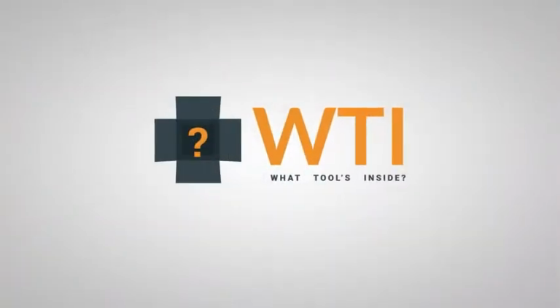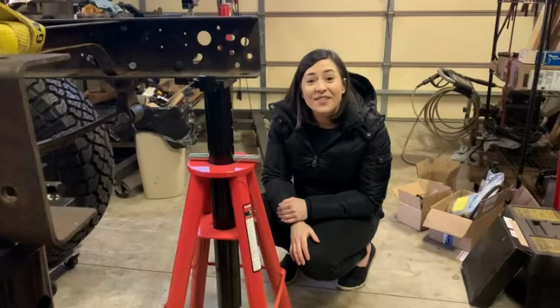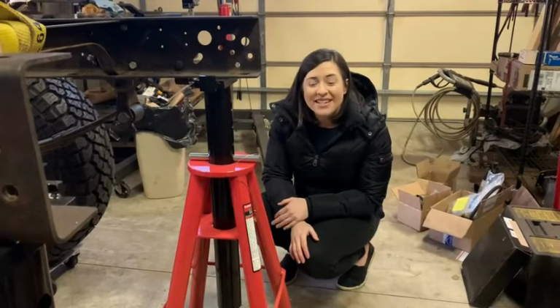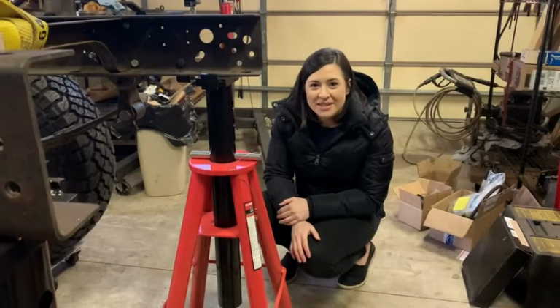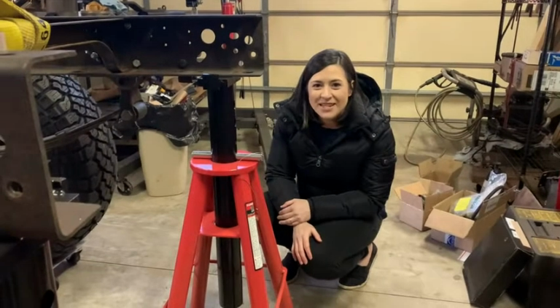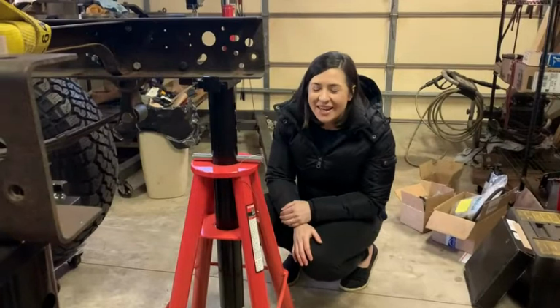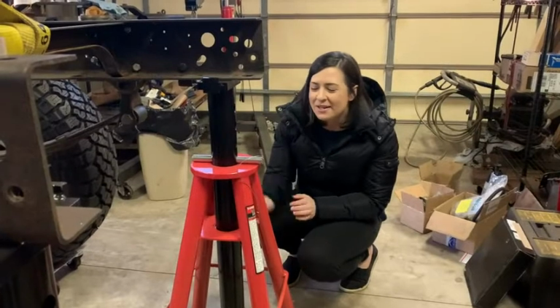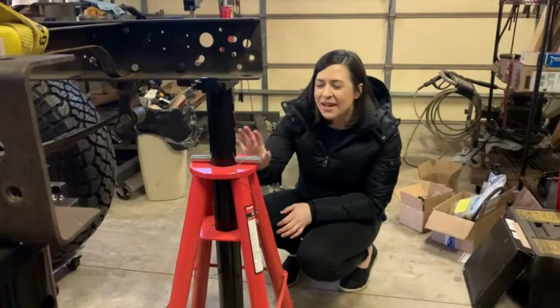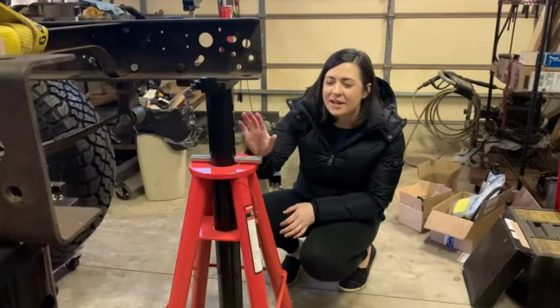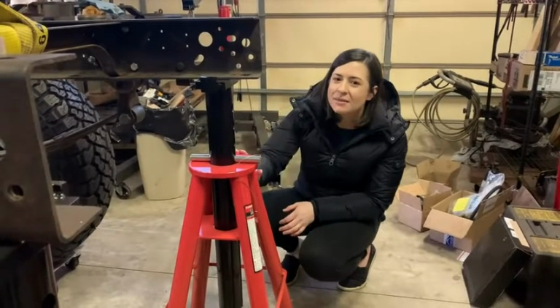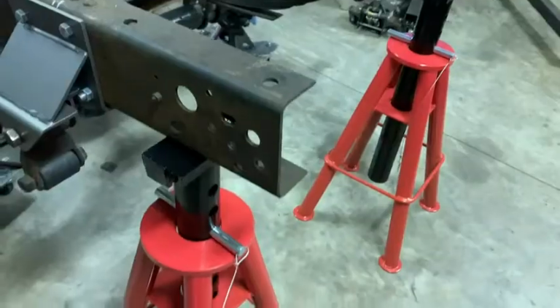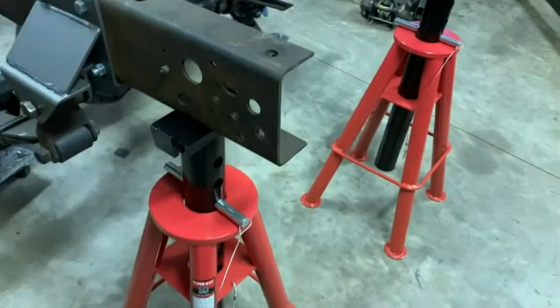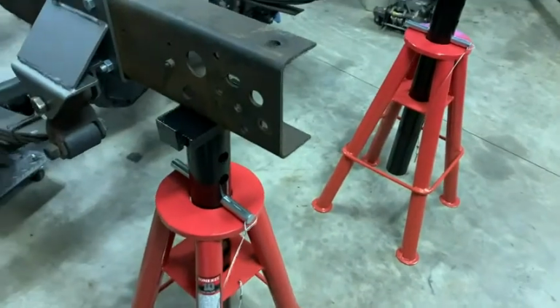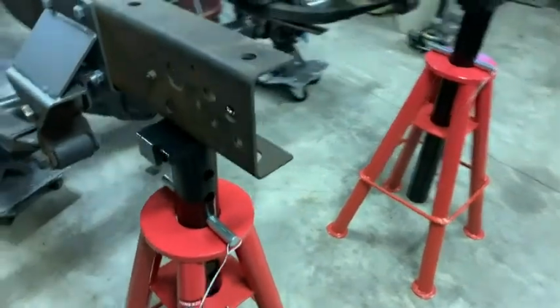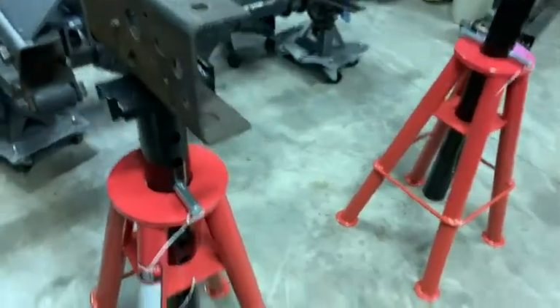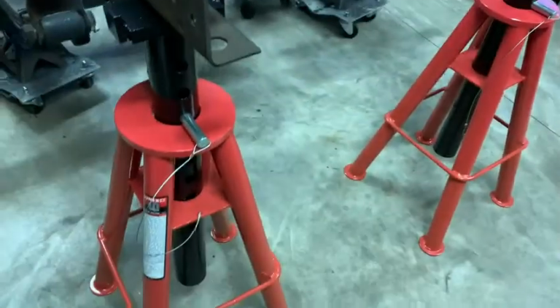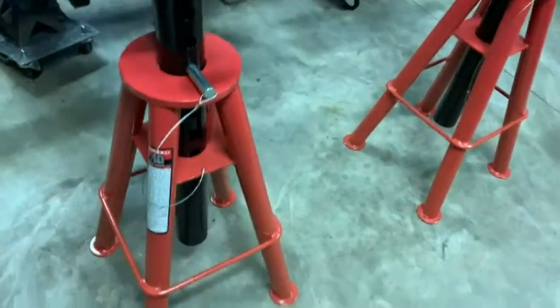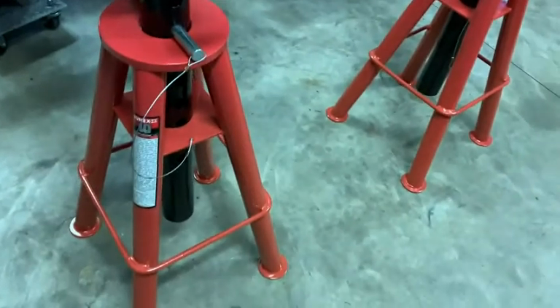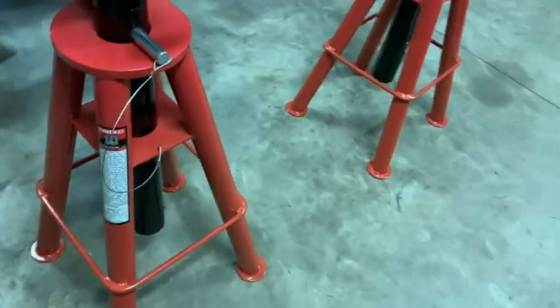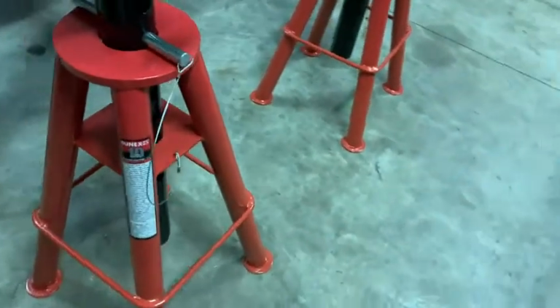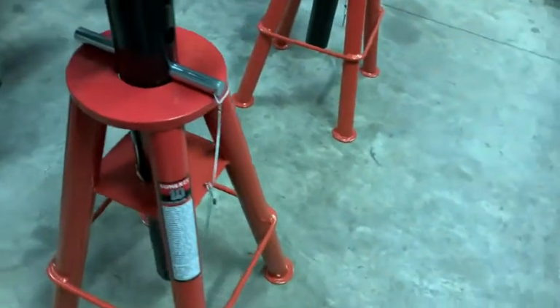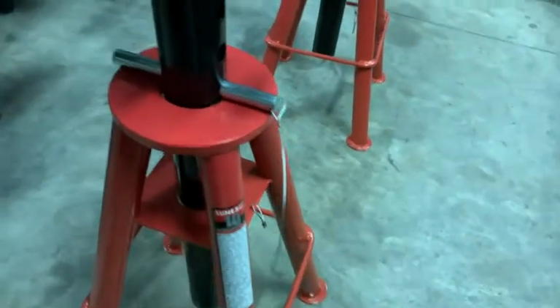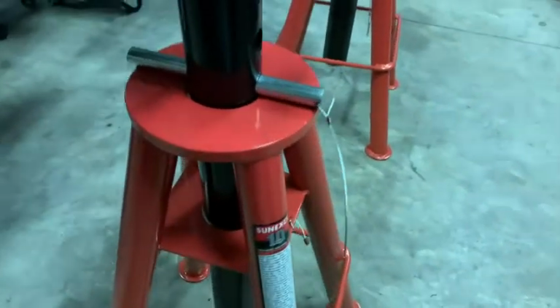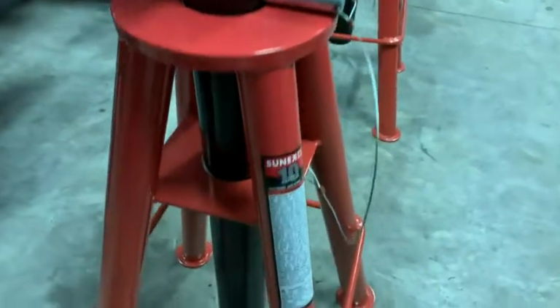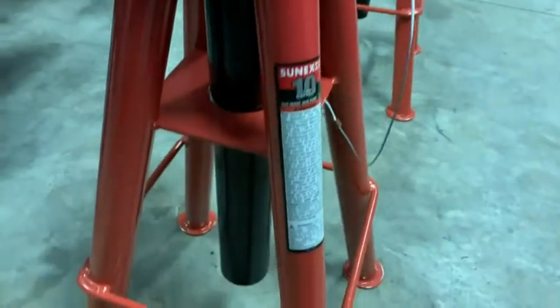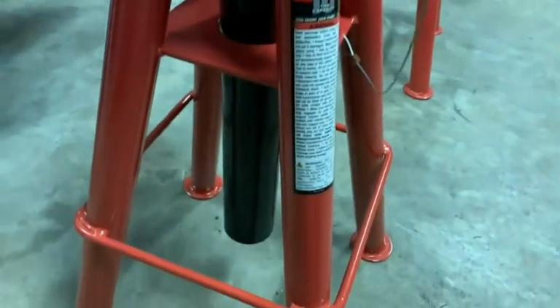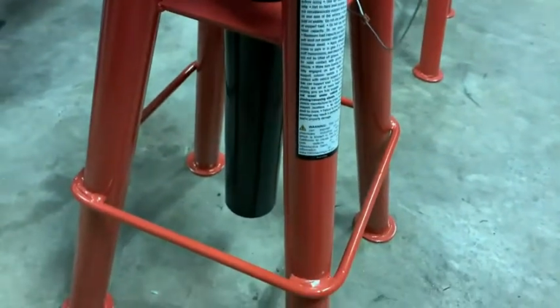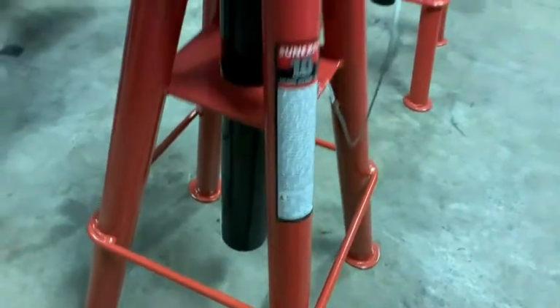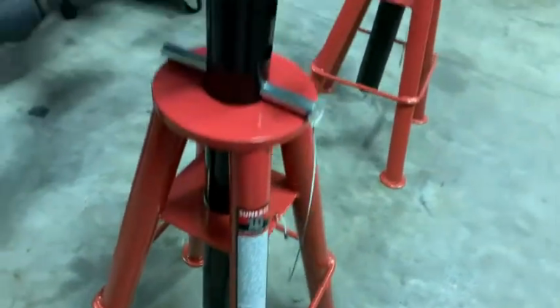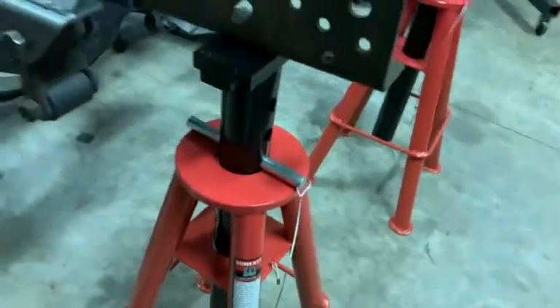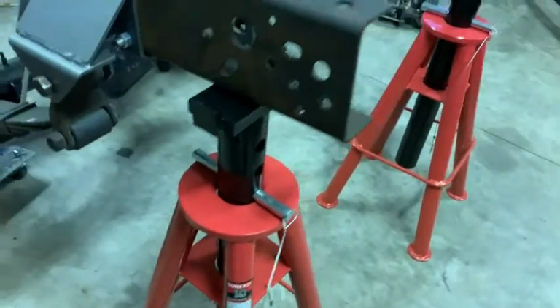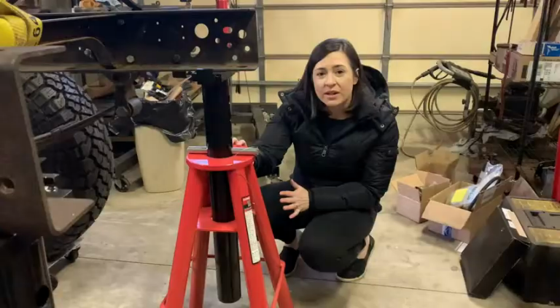Hello, it's Alicia with WTI, and I want to talk to you guys today about these amazing jack stands. These are from SunX and are rated for 10-ton capacity, so they are super strong.